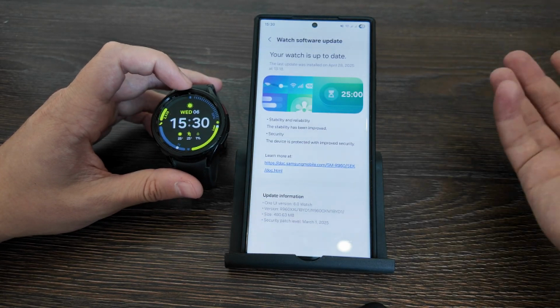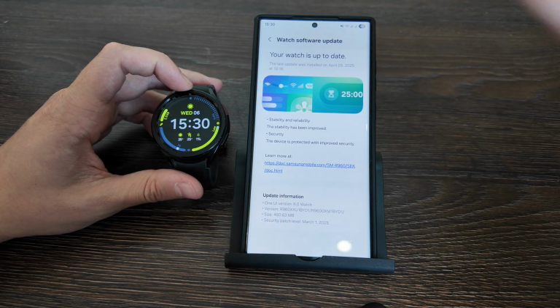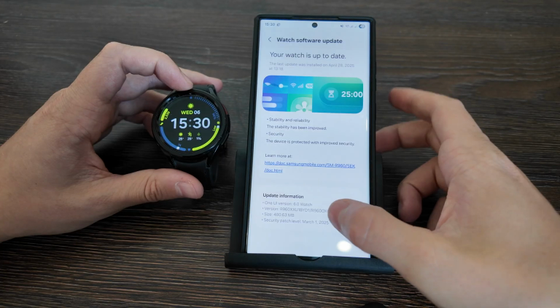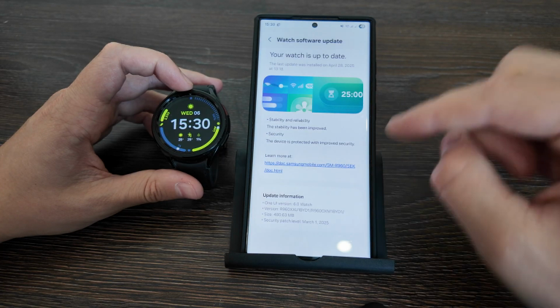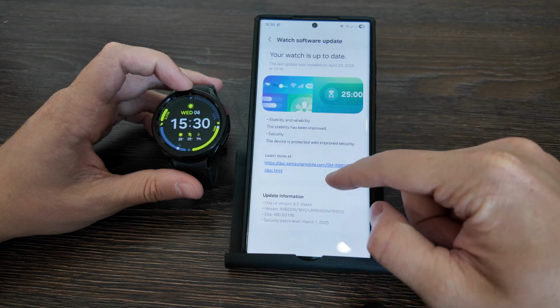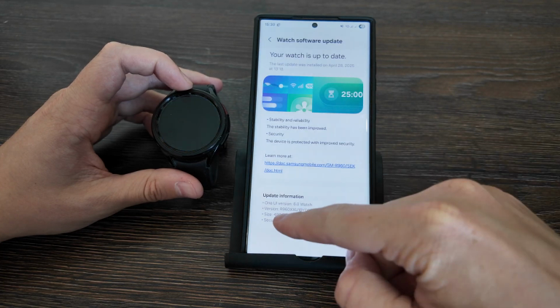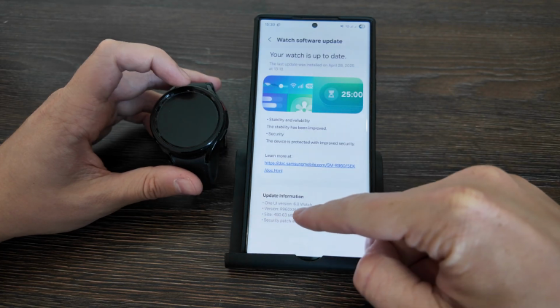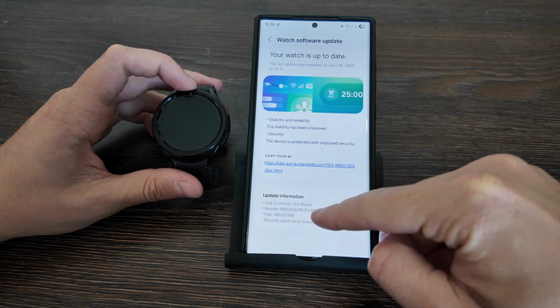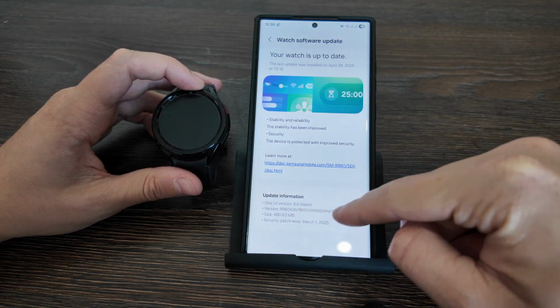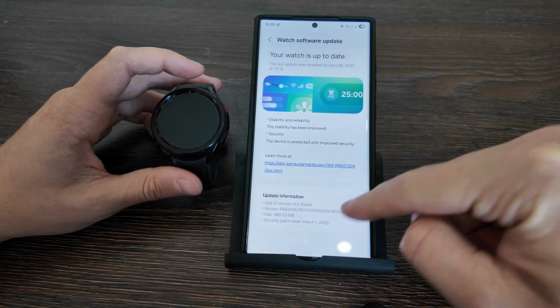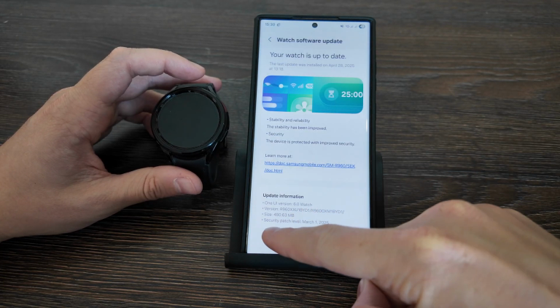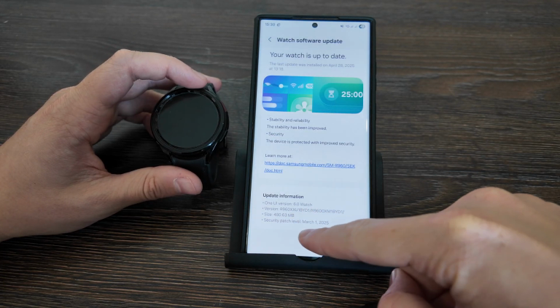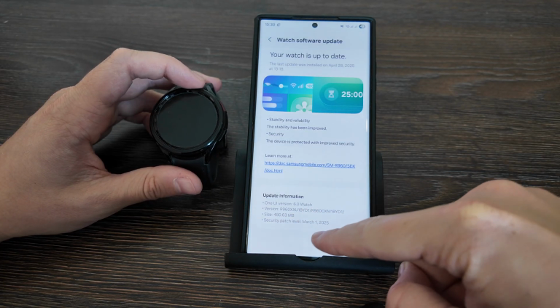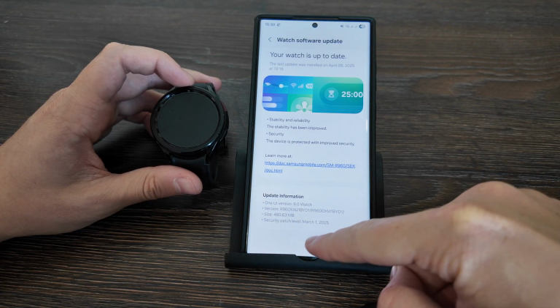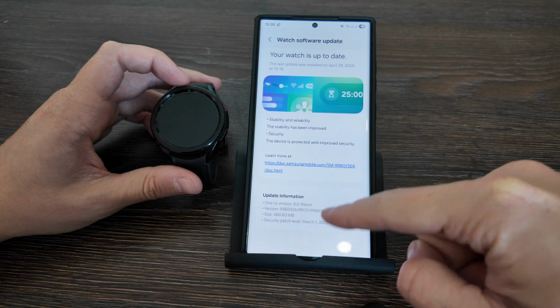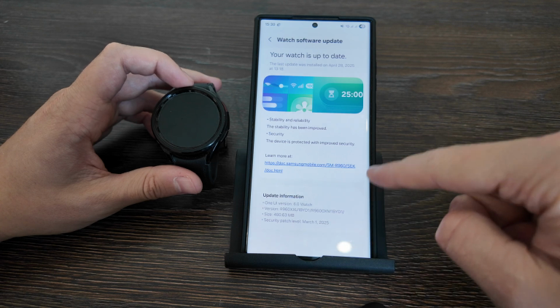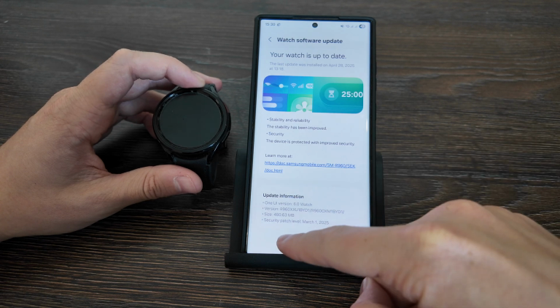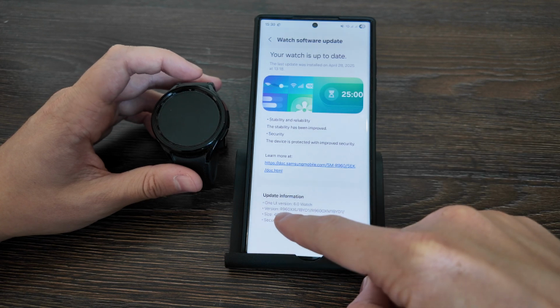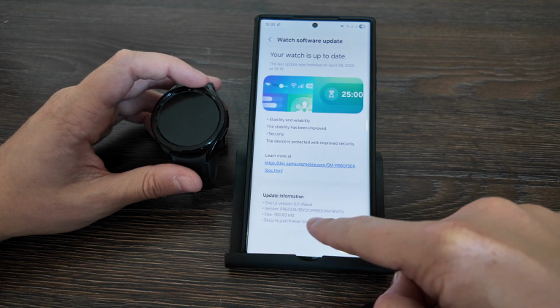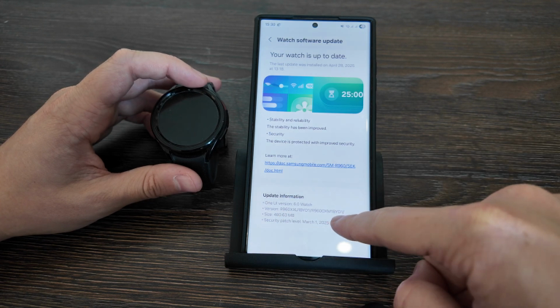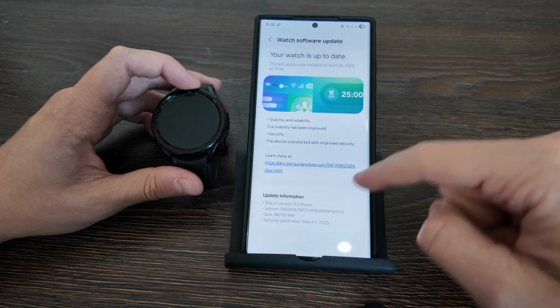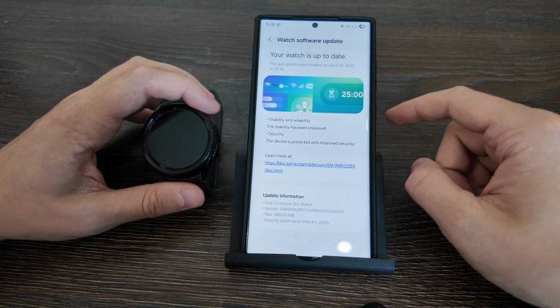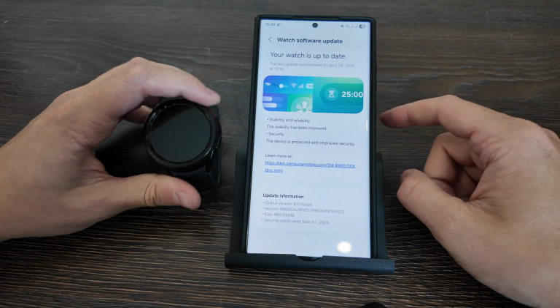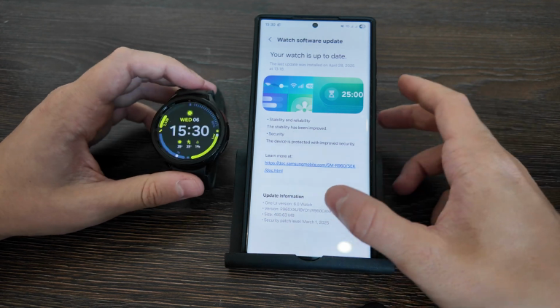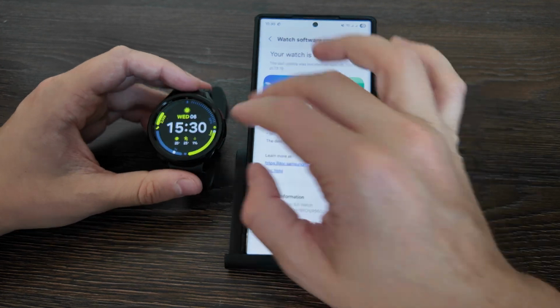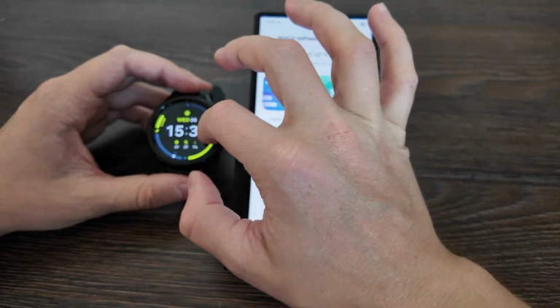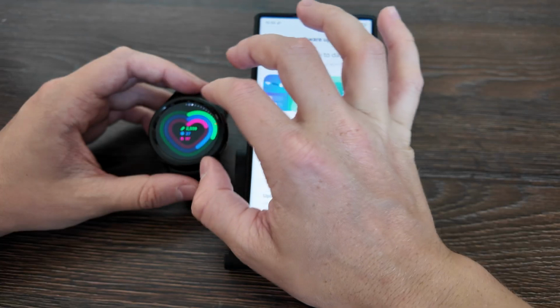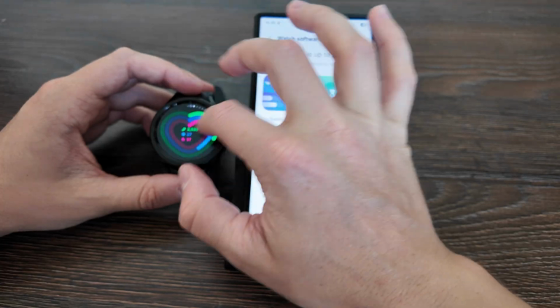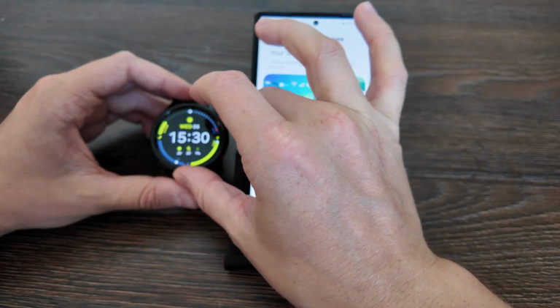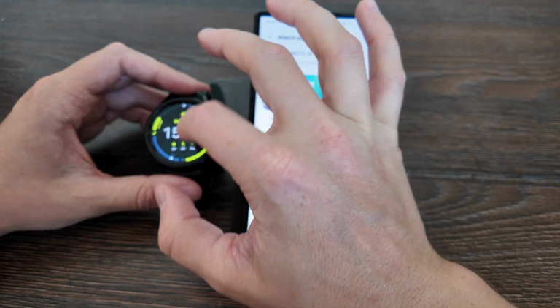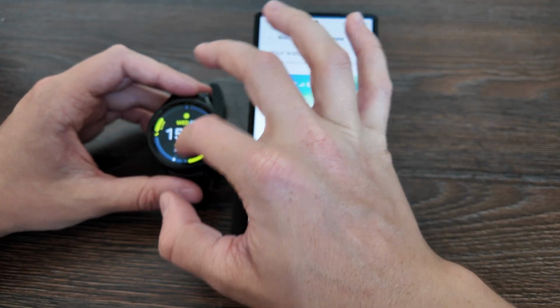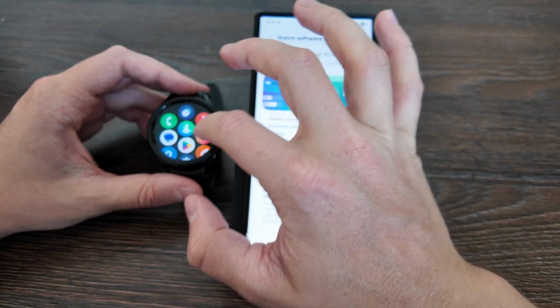AI is here, using One UI 6 on the watch. I've got security patch level March 1, and here is the version. You can see what's installed, and let's check it out whether Gemini is here.